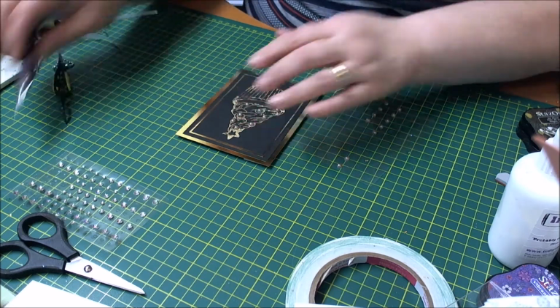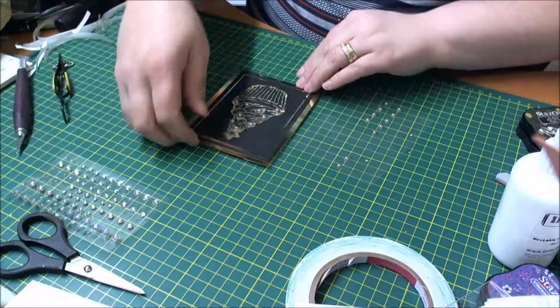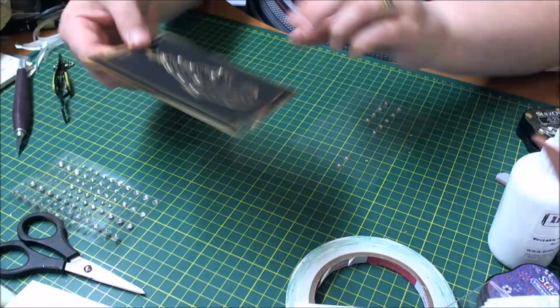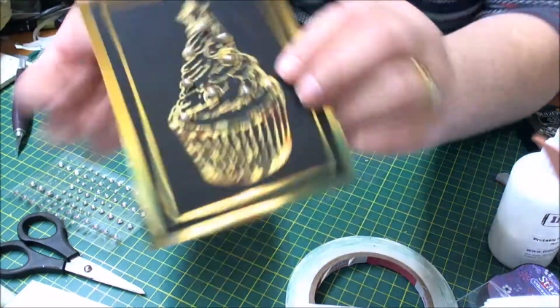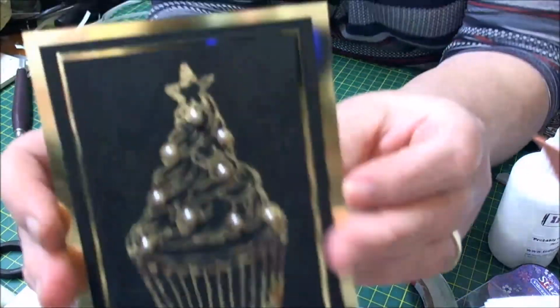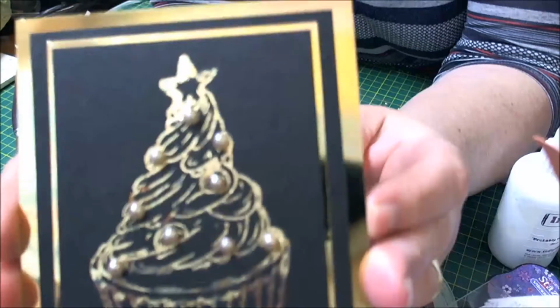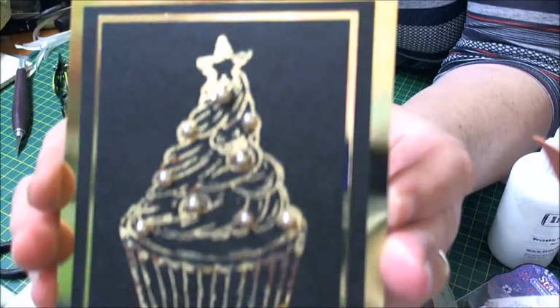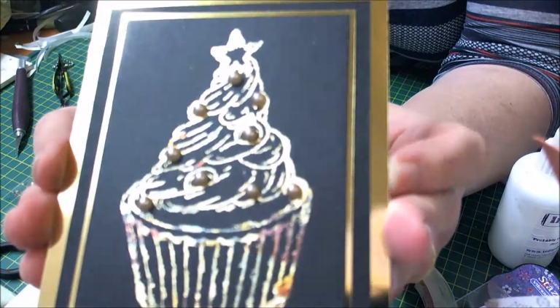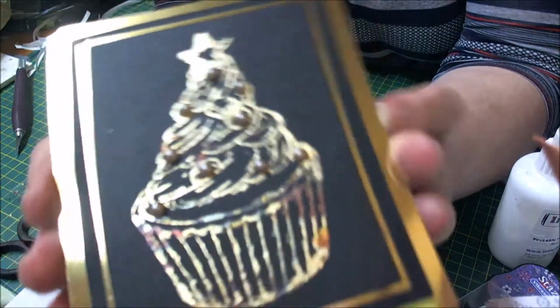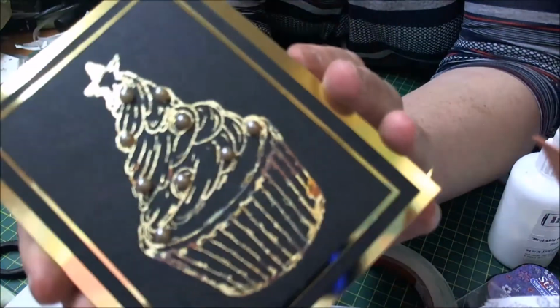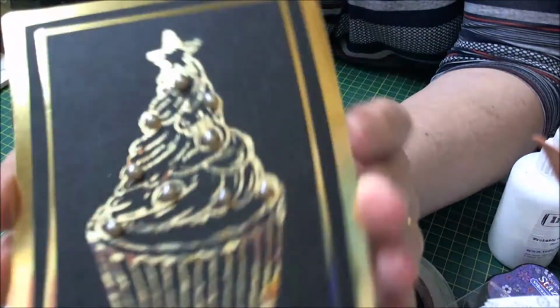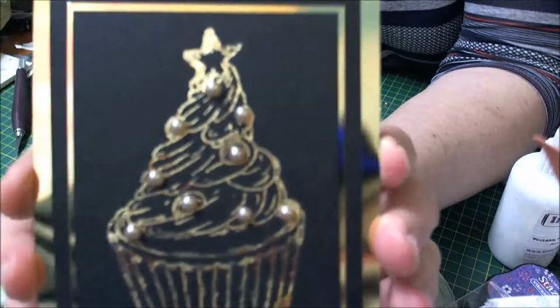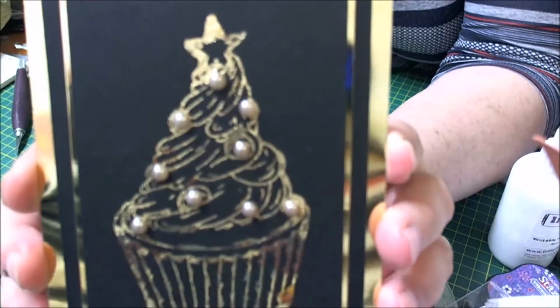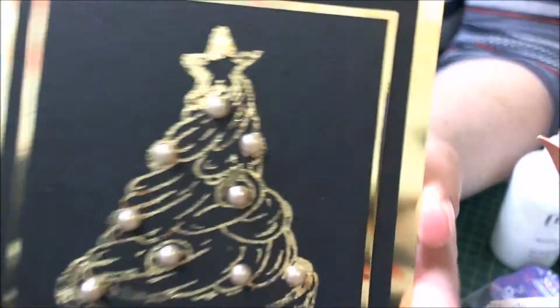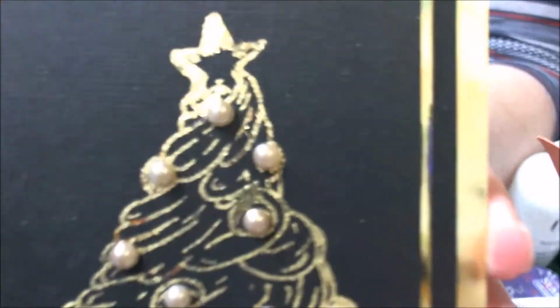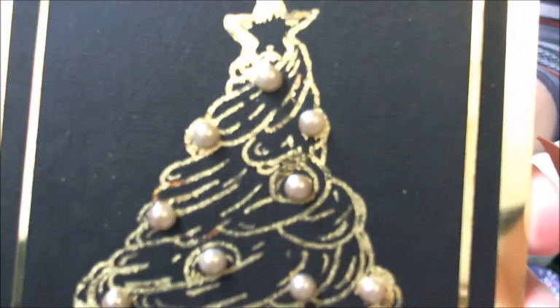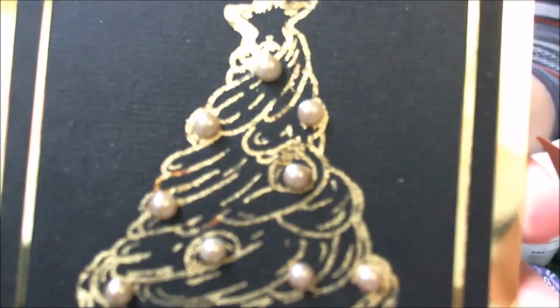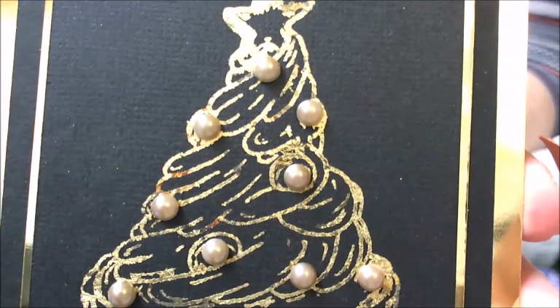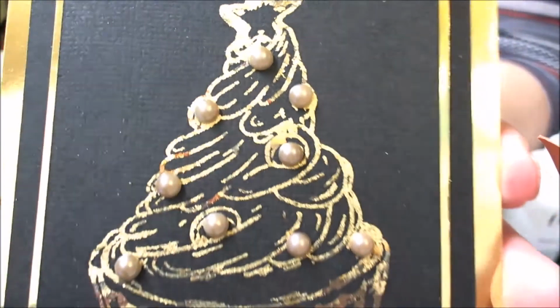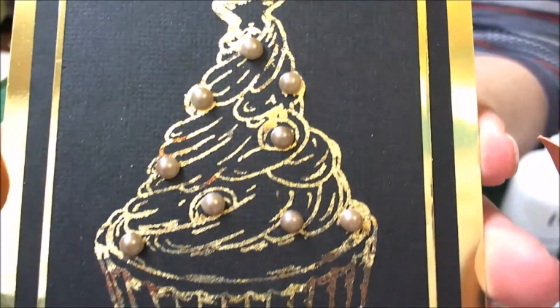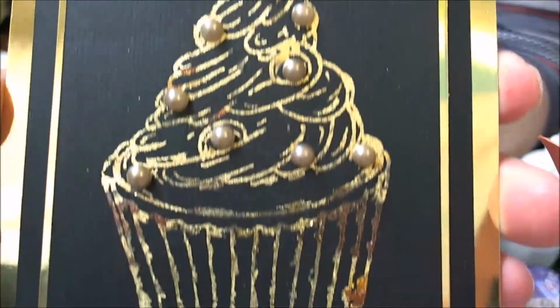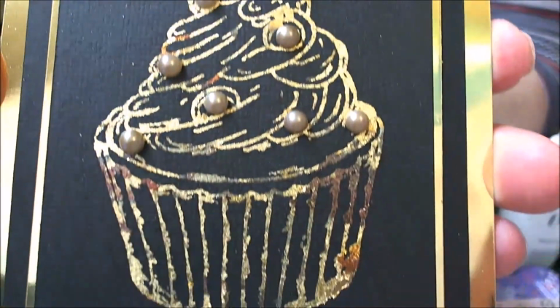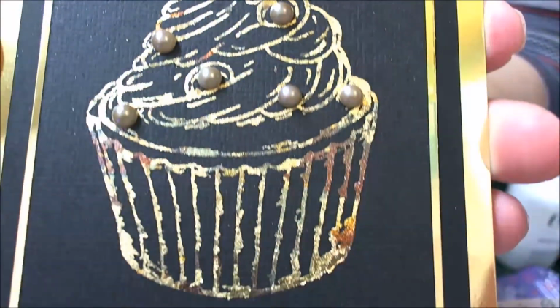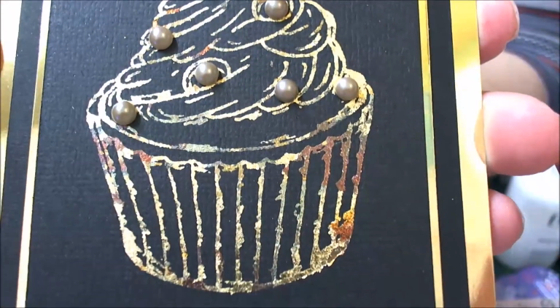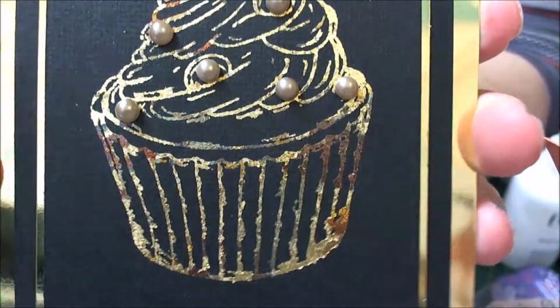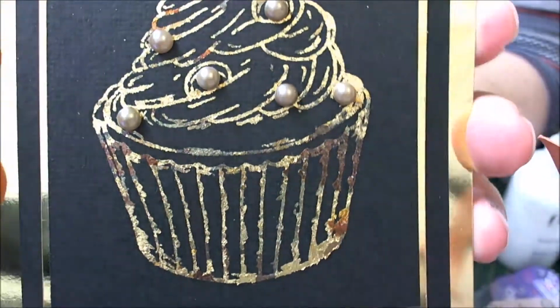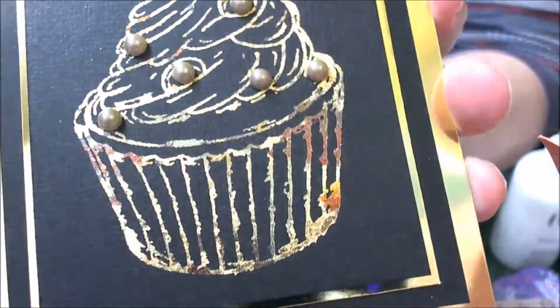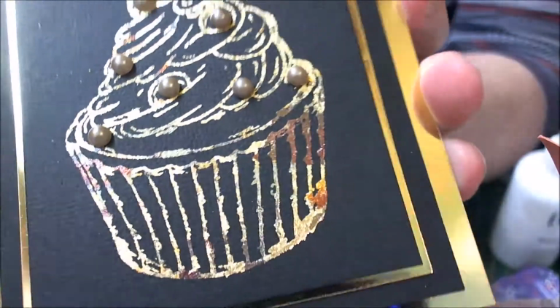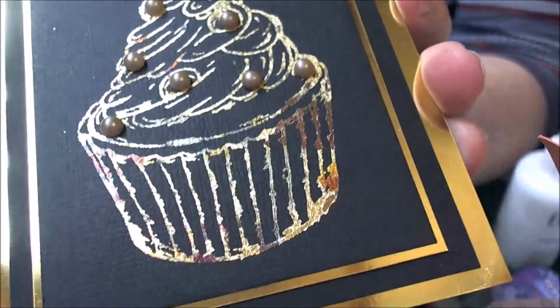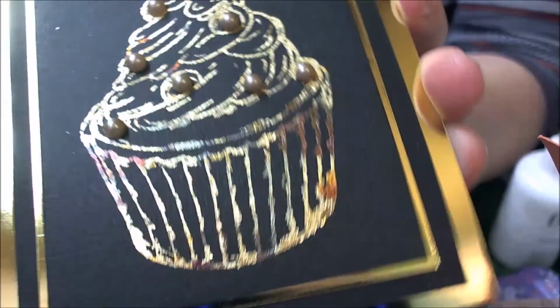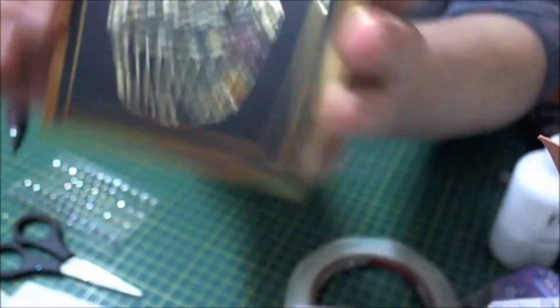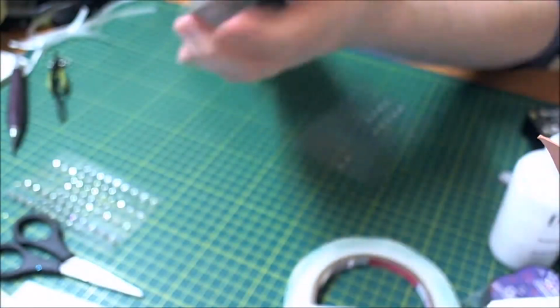There we go. So these are just the sprinkles on the cupcake — you can see that there. And a little bit closer for you. You can see the detail on the chocolate box flake. It's absolutely gorgeous.